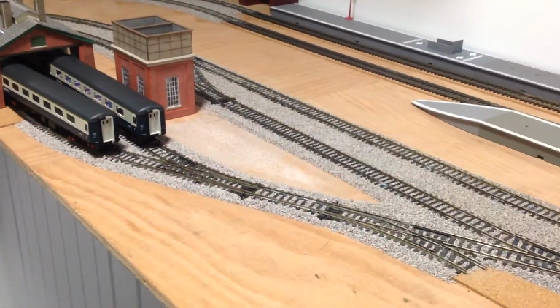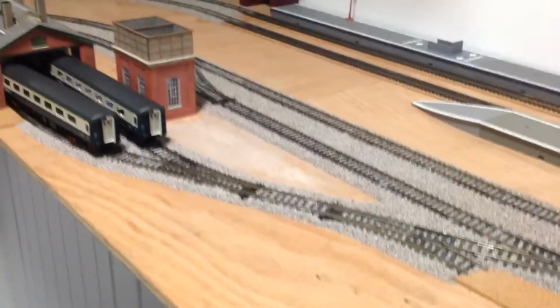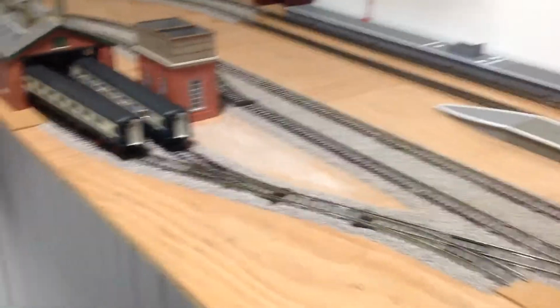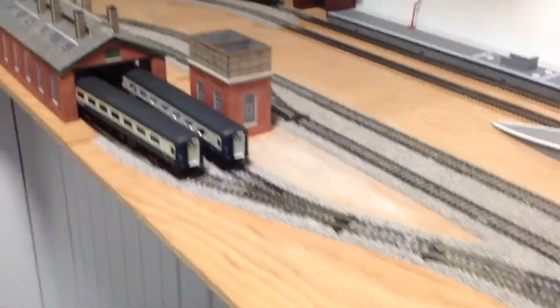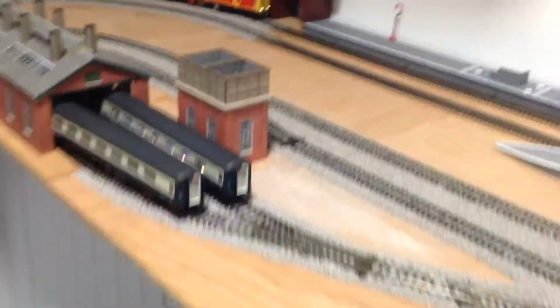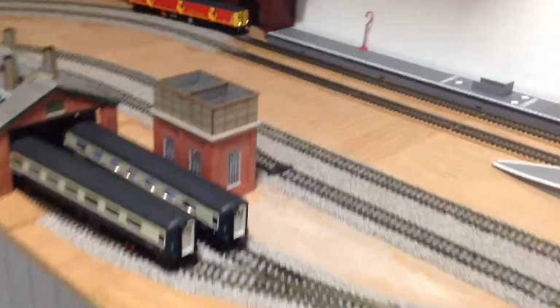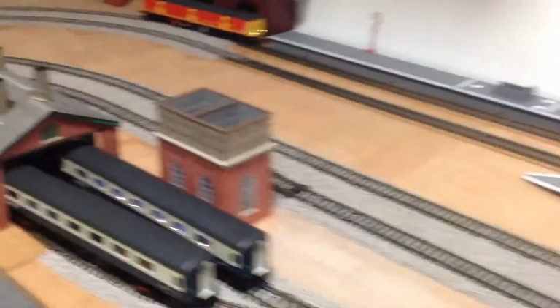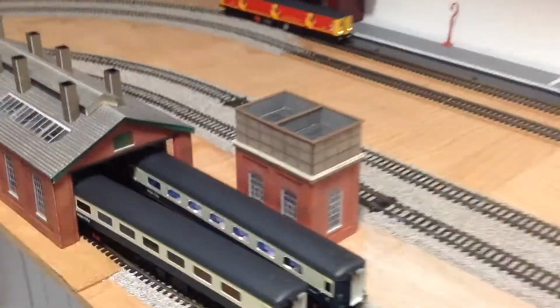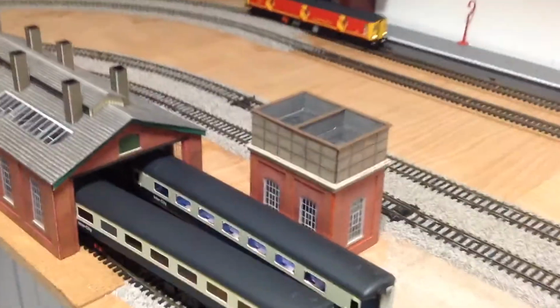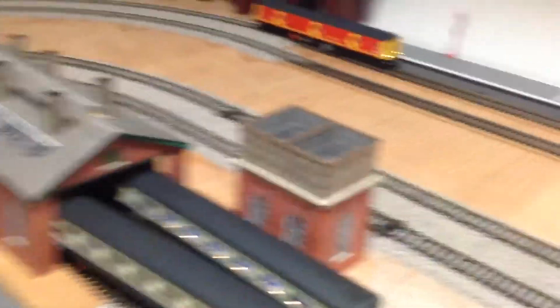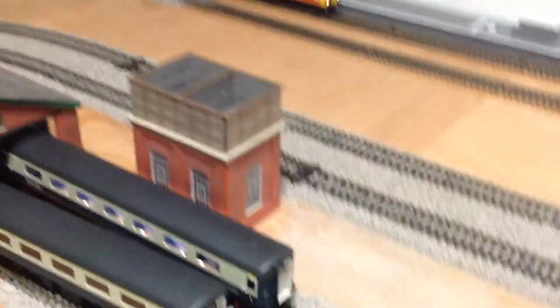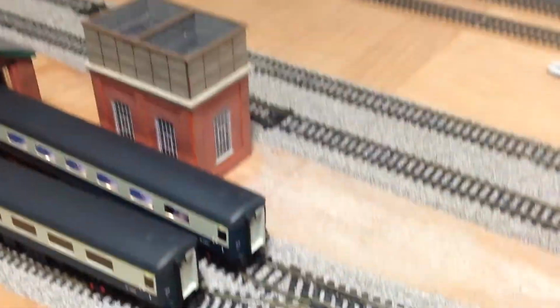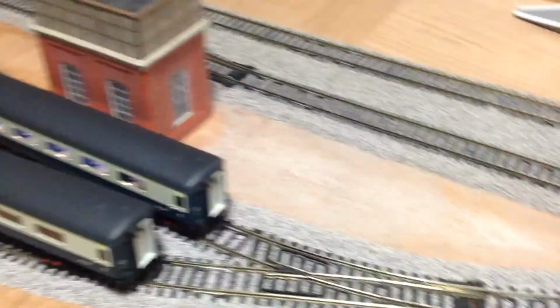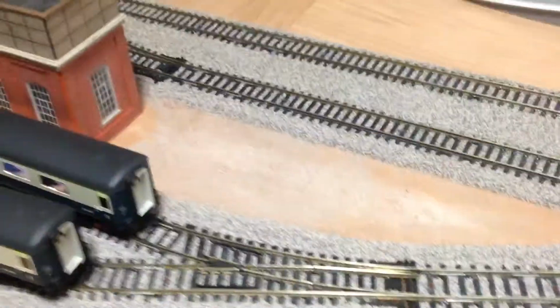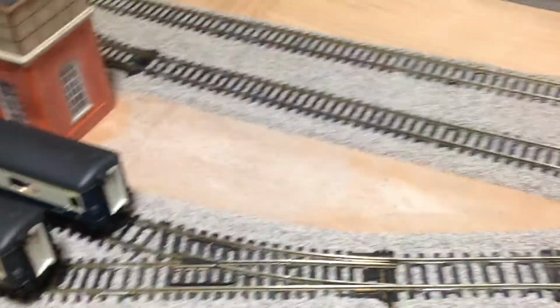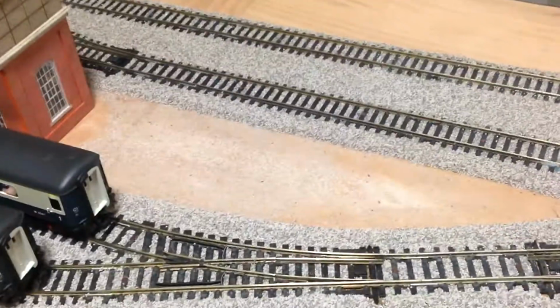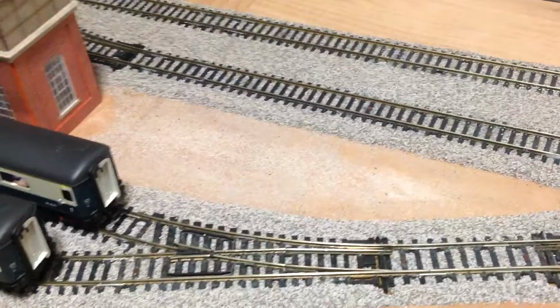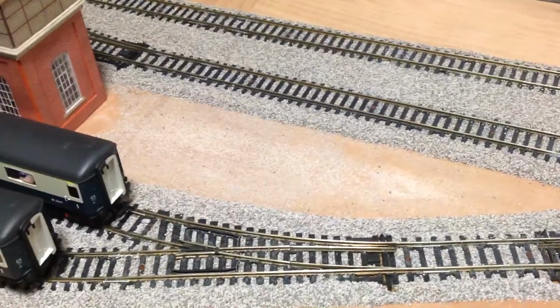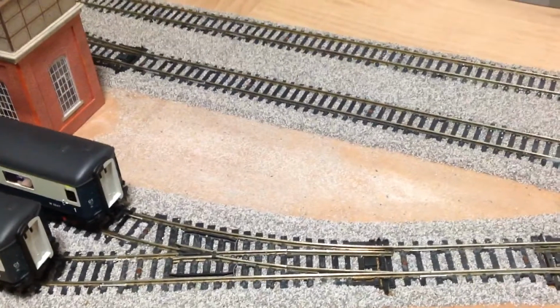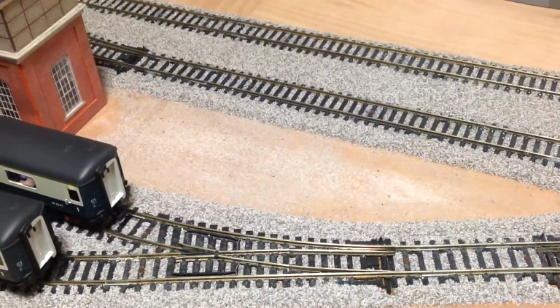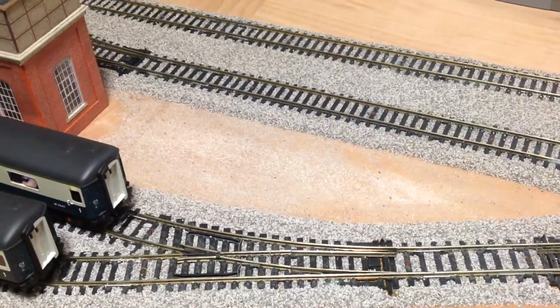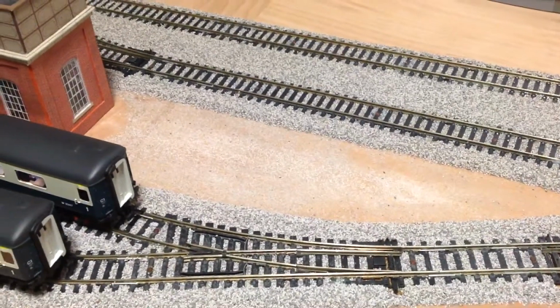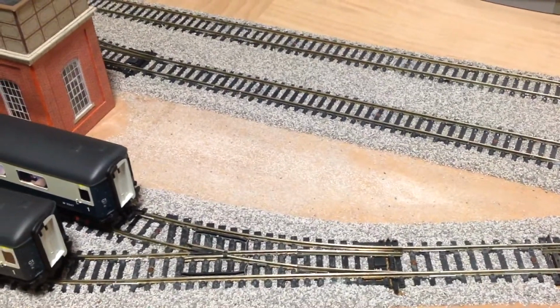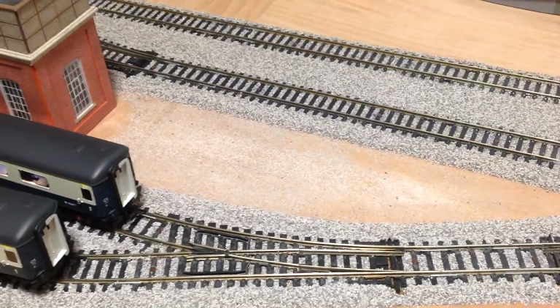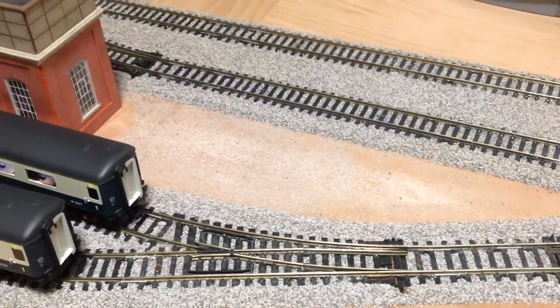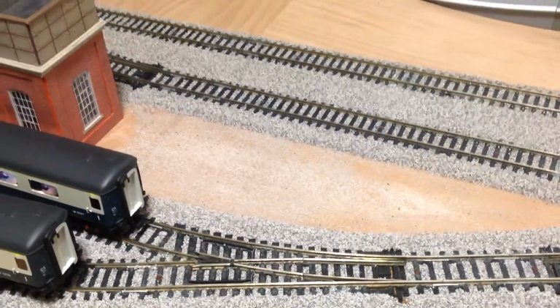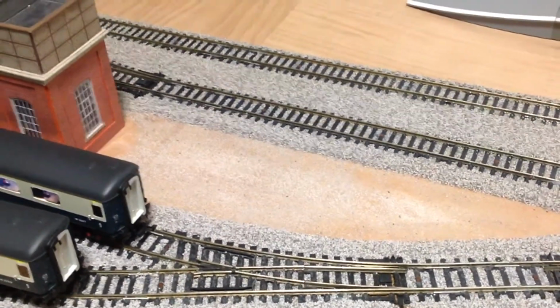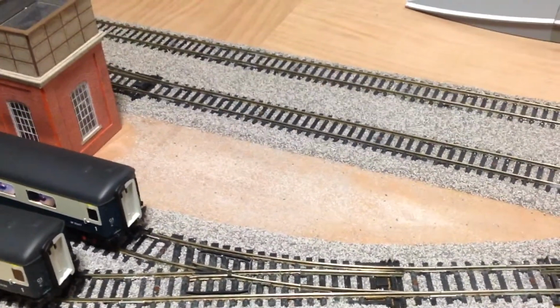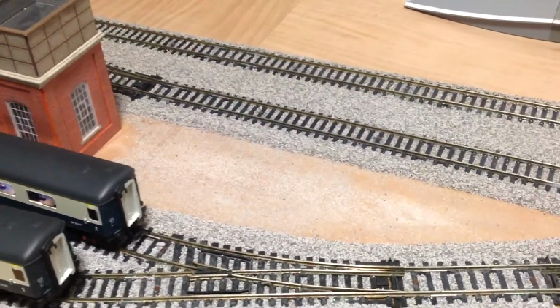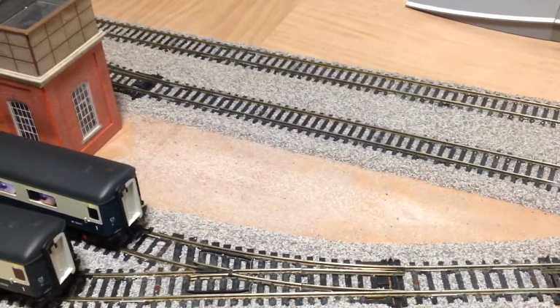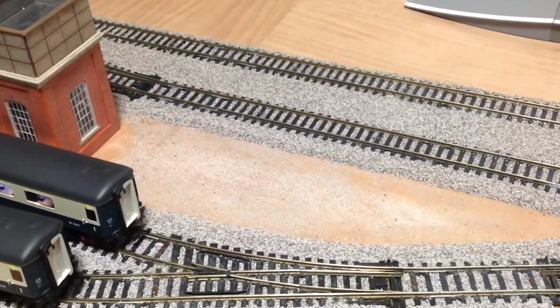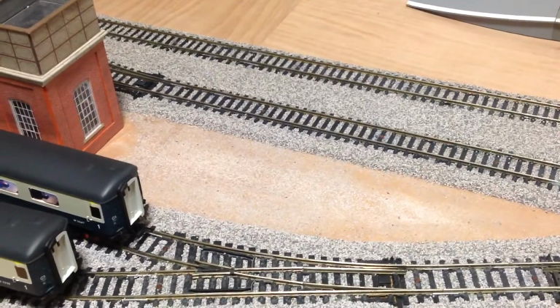Also down here we have decided to remove some ballasting — the ballast used to be there but we got rid of it because we want to add some details down there.